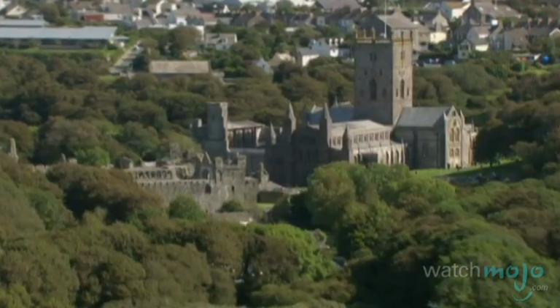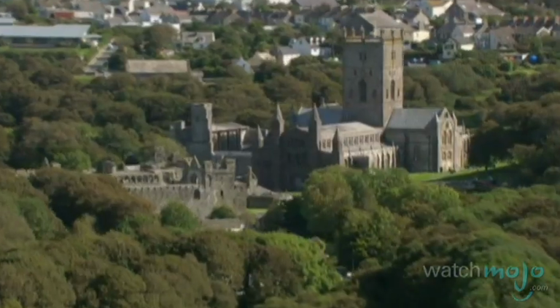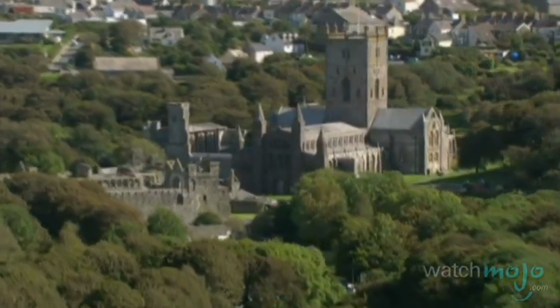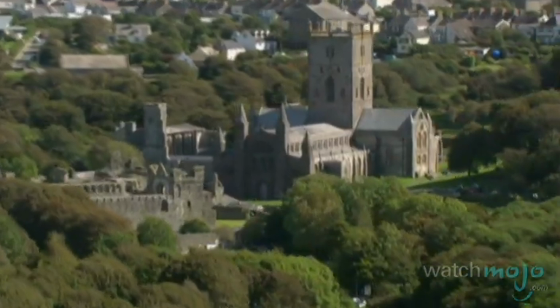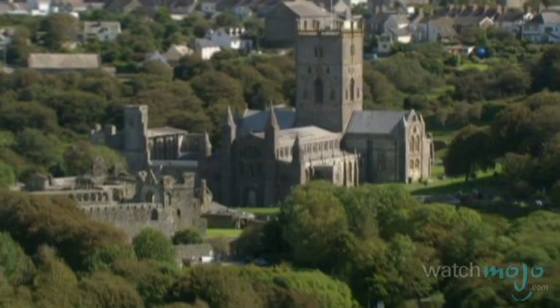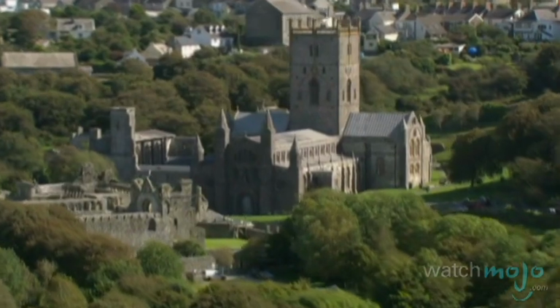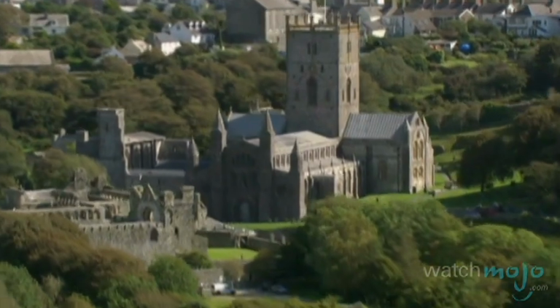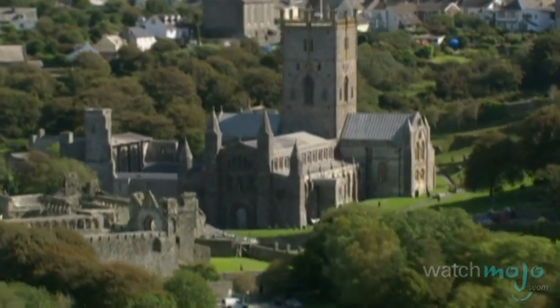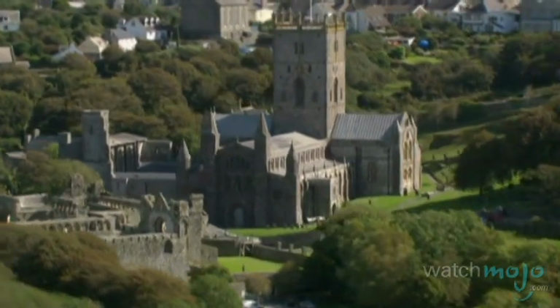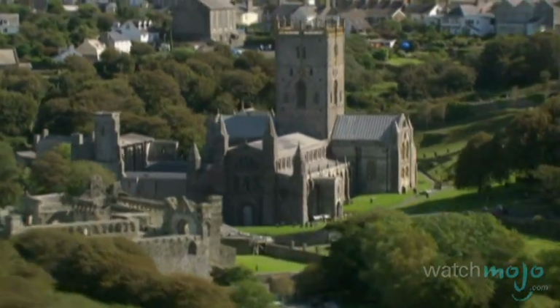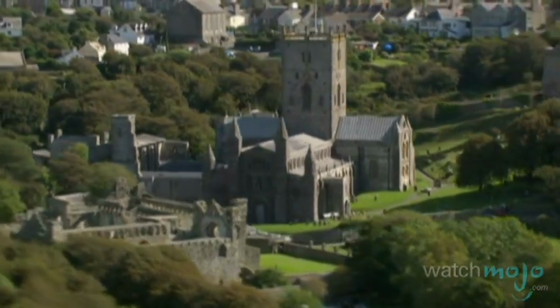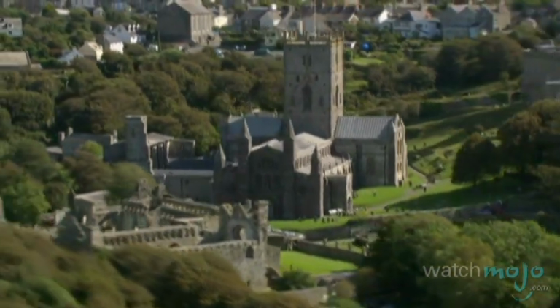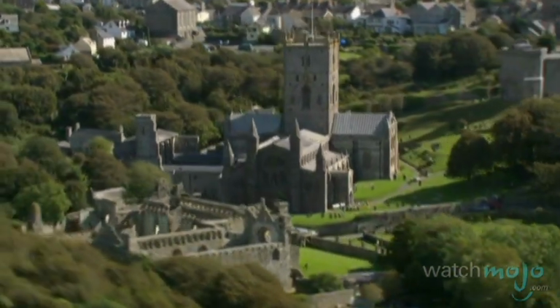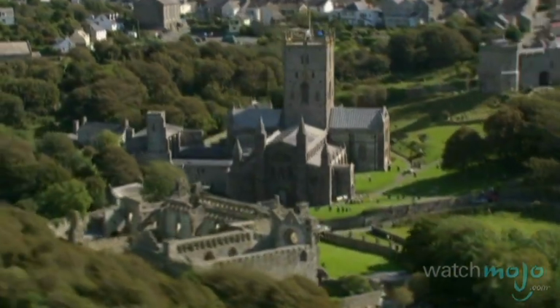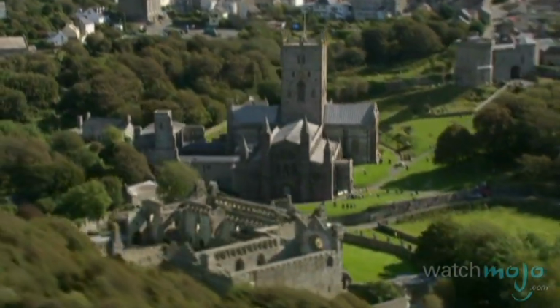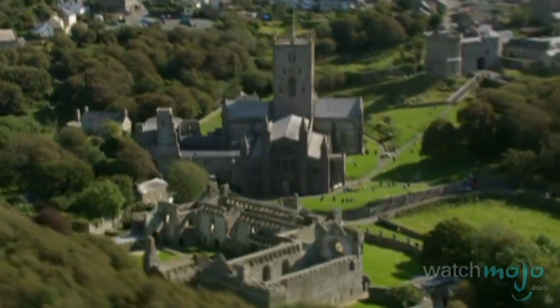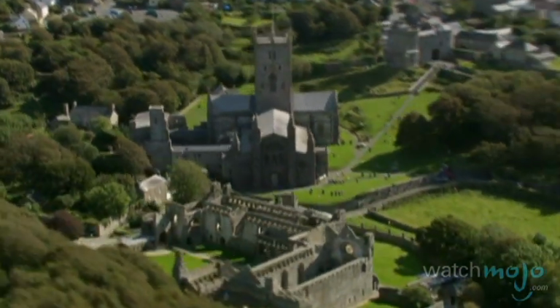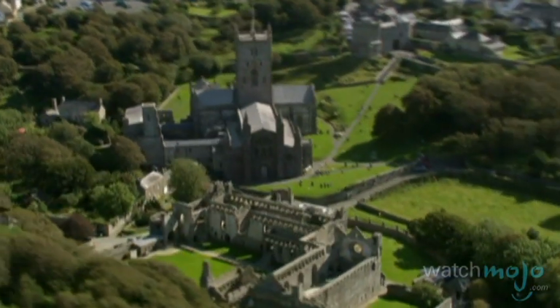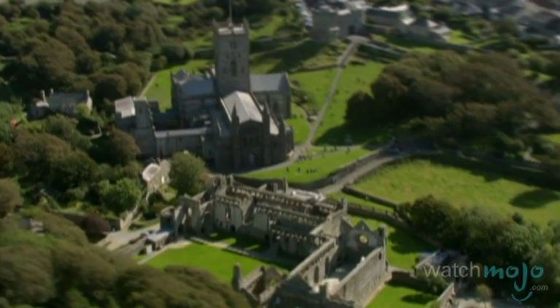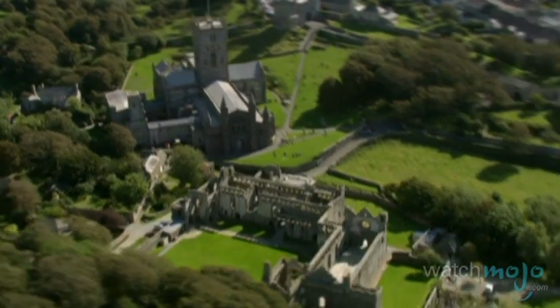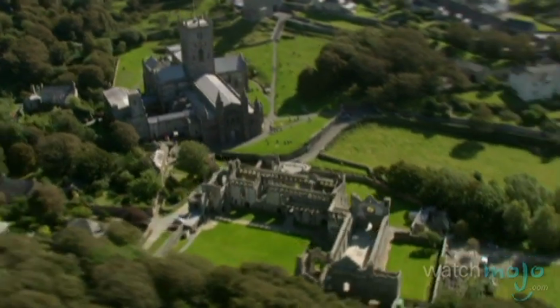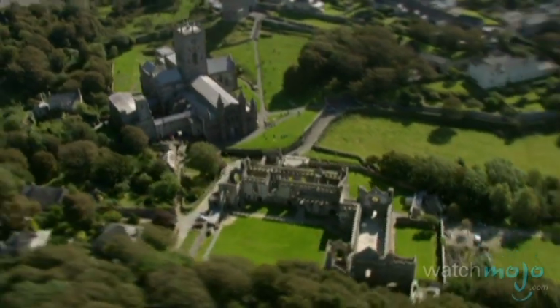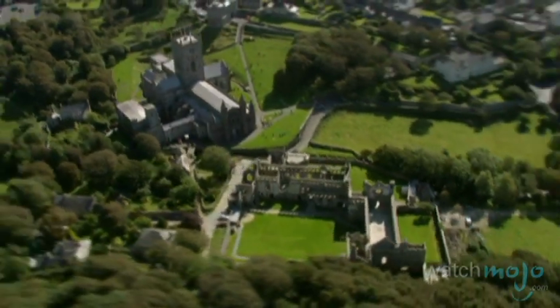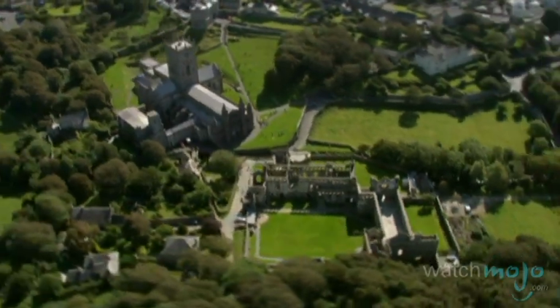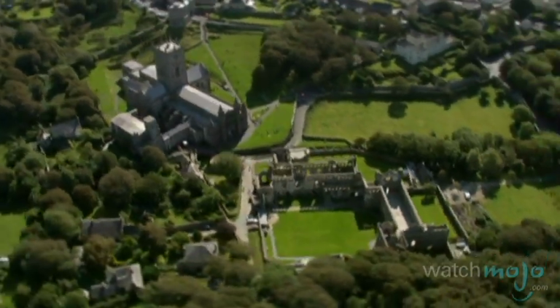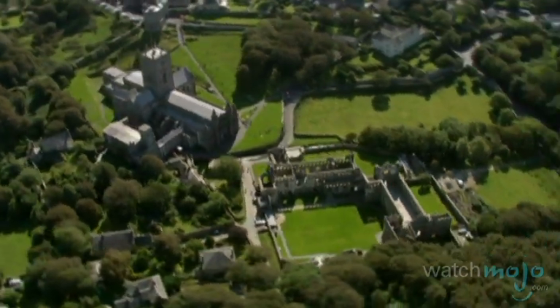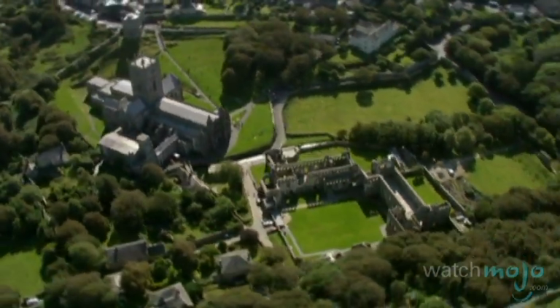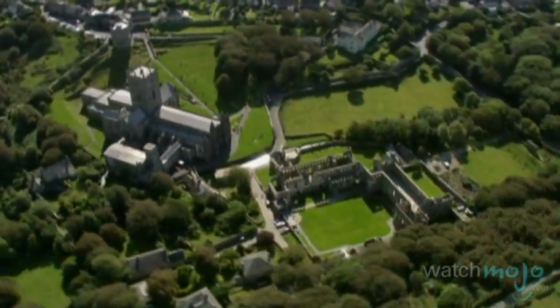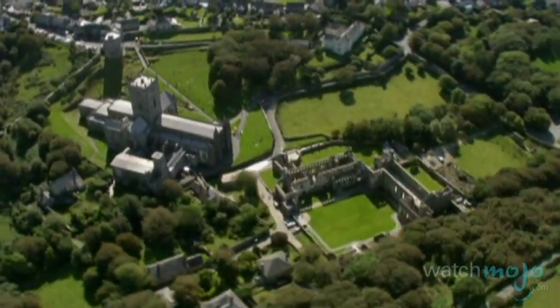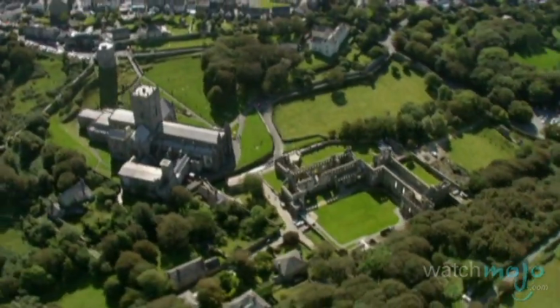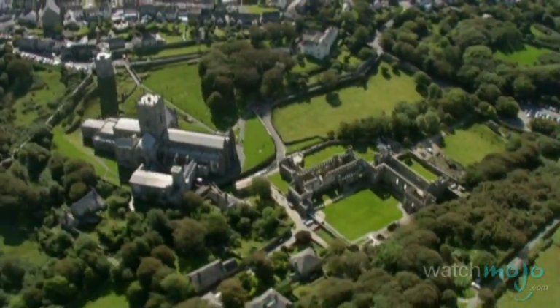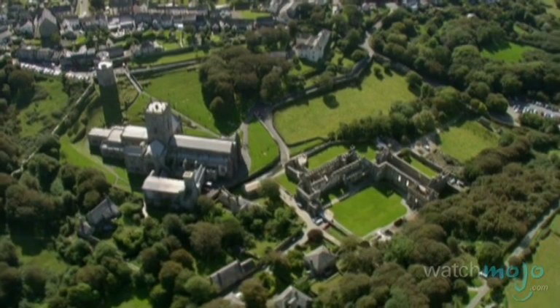Interesting religious architecture exists in Wales as well. St. David's Cathedral is named for Wales' patron saint. This beautiful building is found in Pembrokeshire and features the striking ruins of the Bishop's Palace.